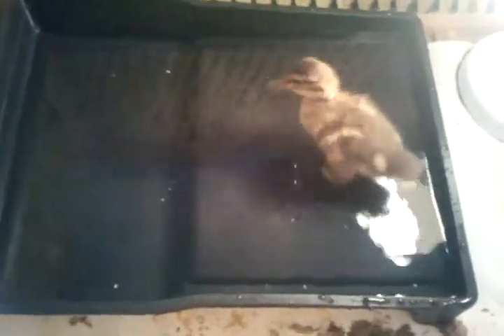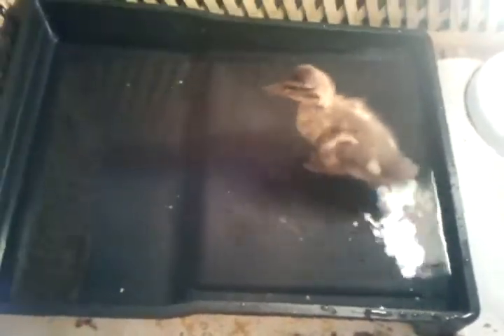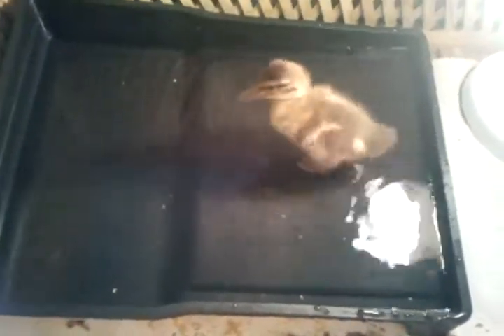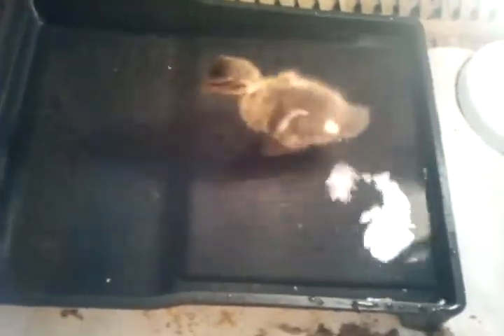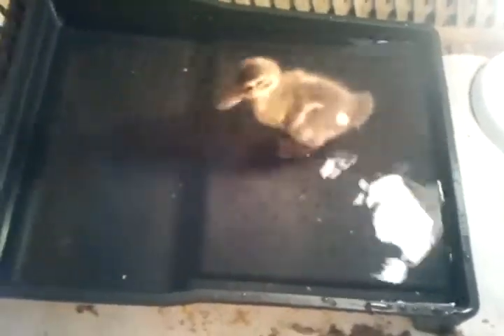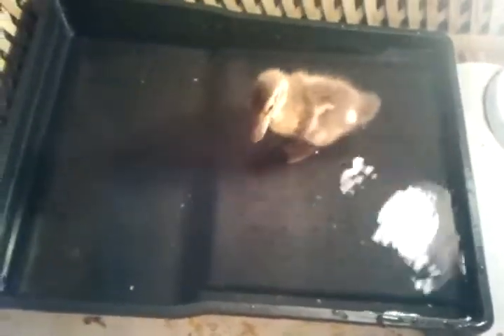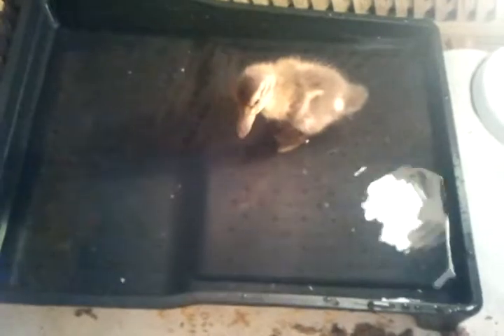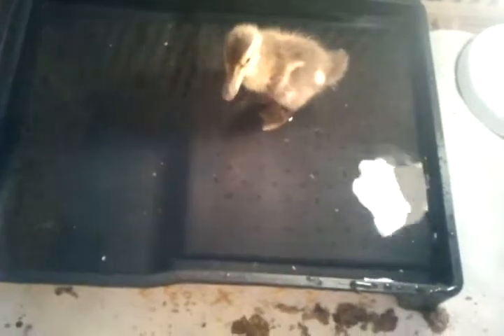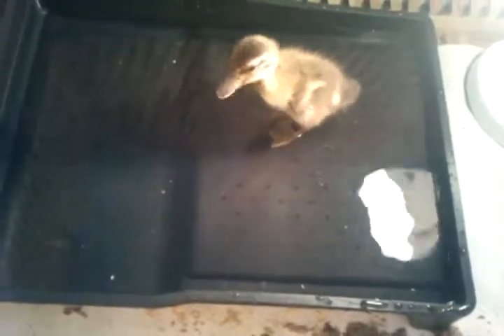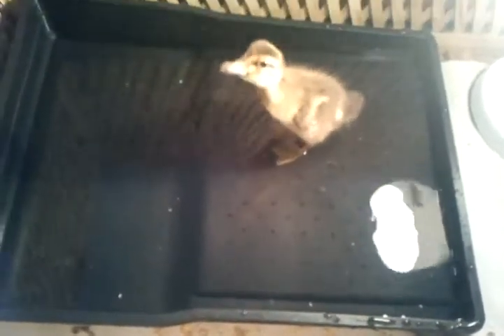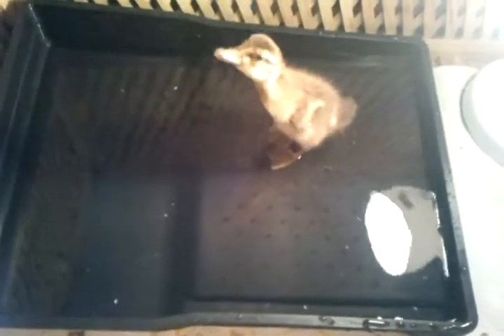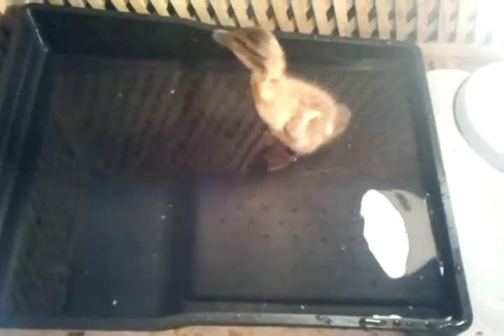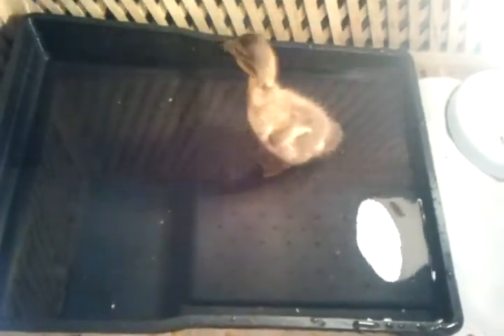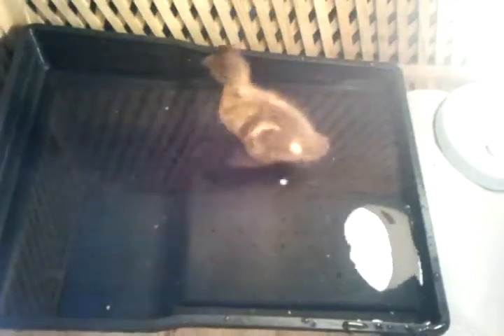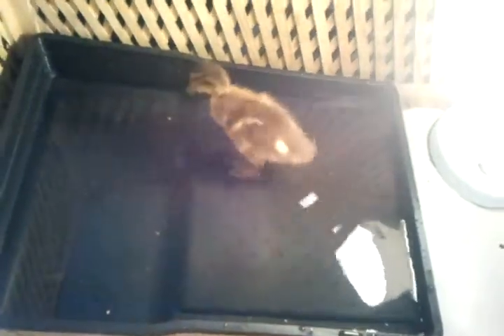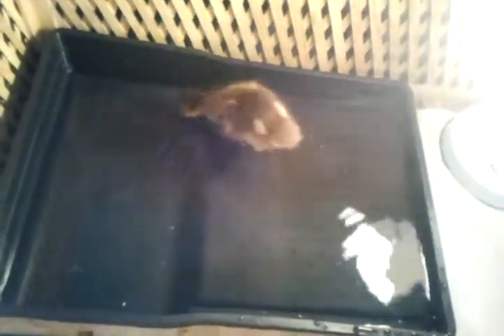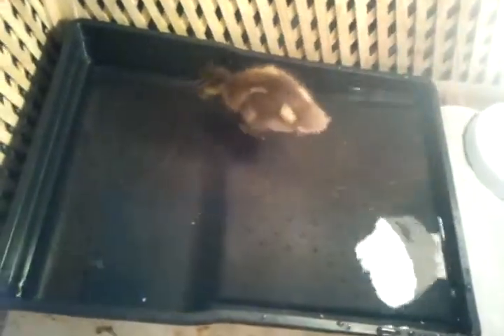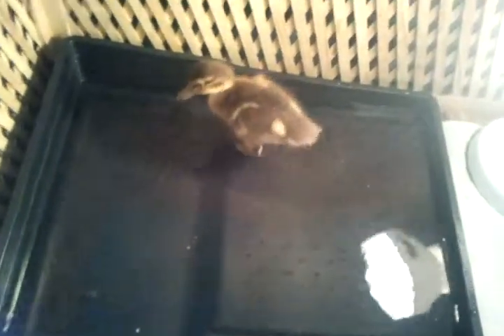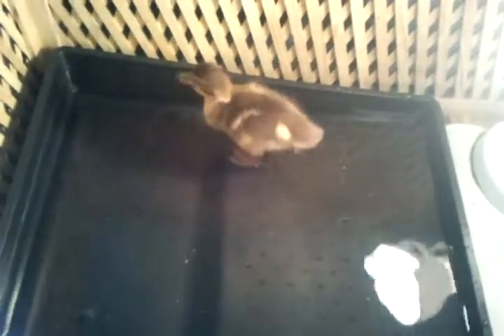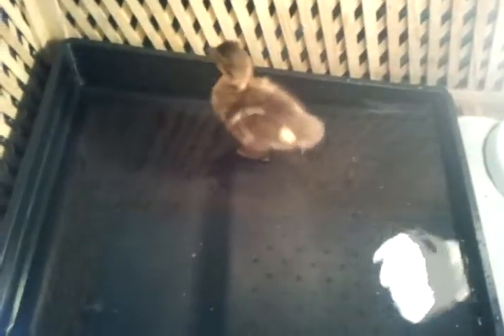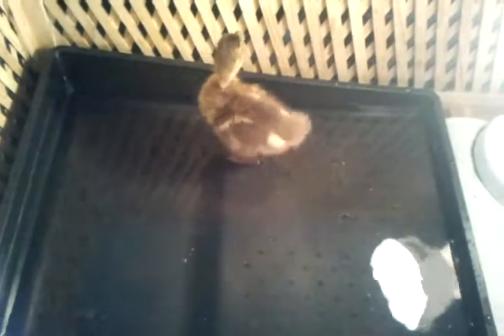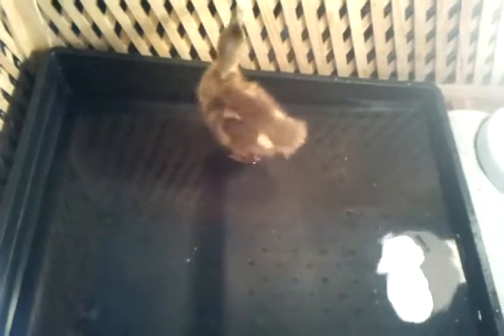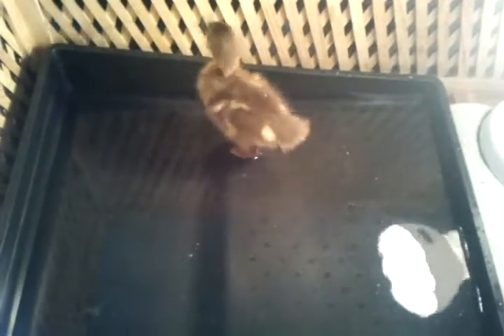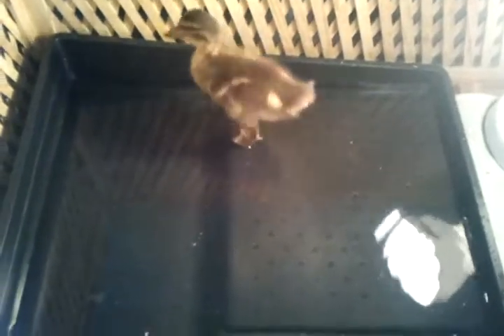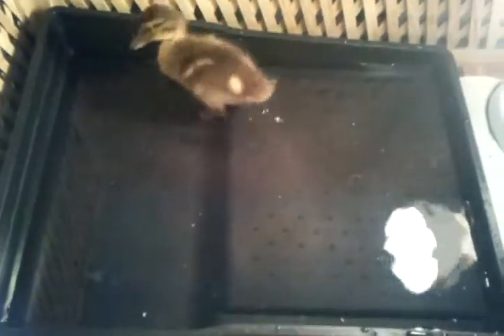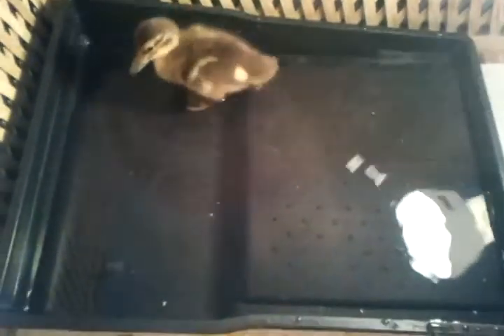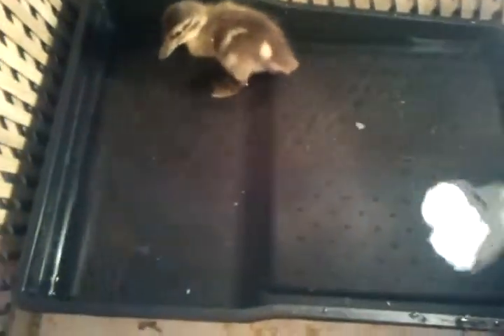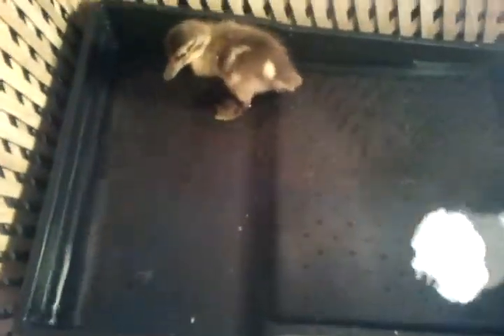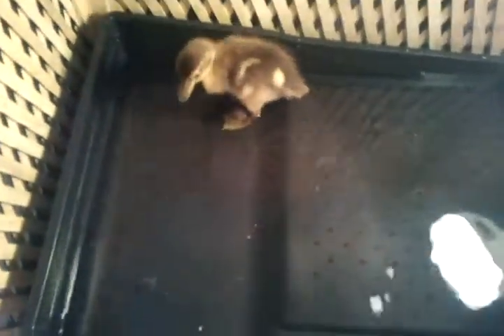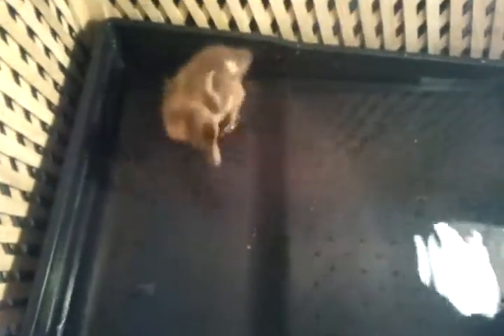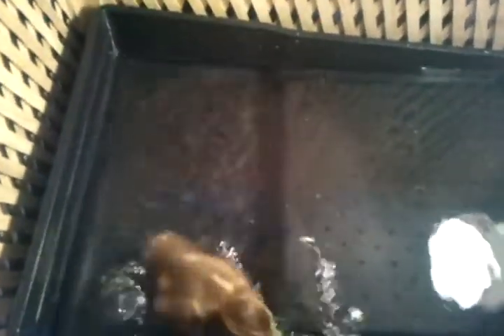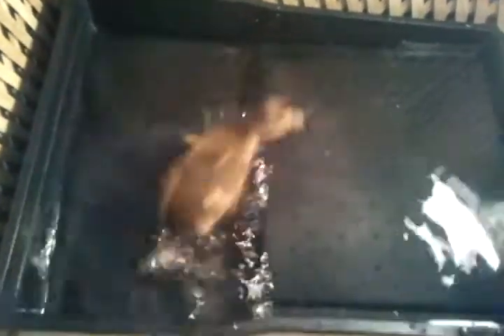Do you think we should switch it off now? I don't want to miss him. Let's wait for him to splash.